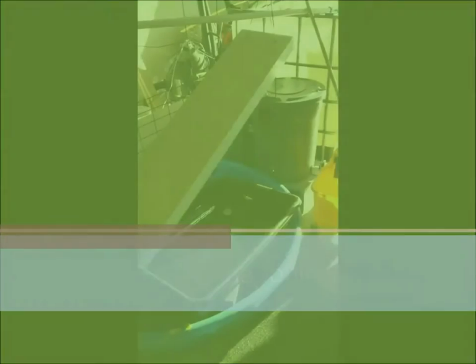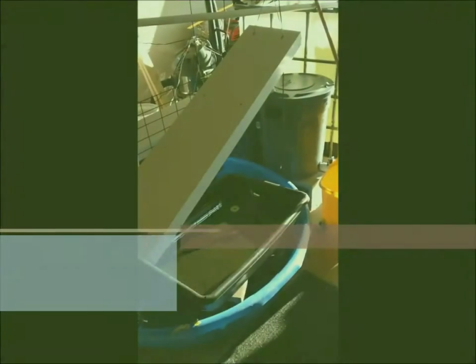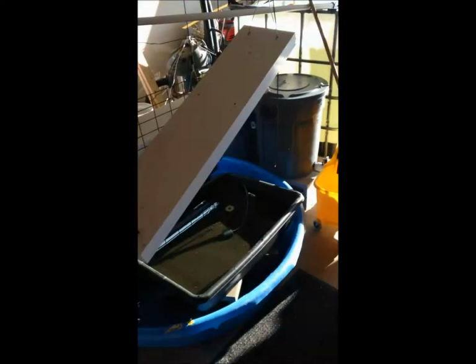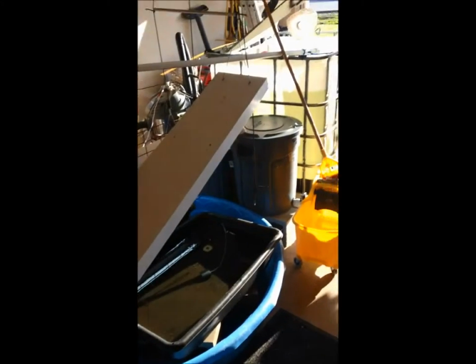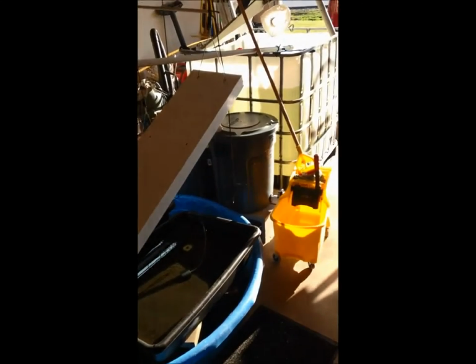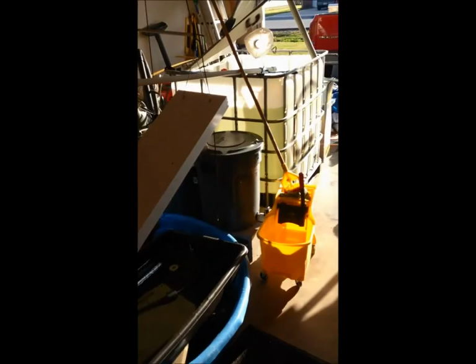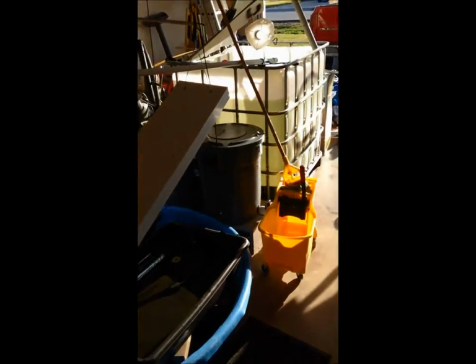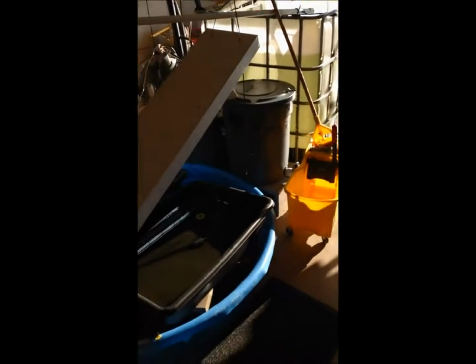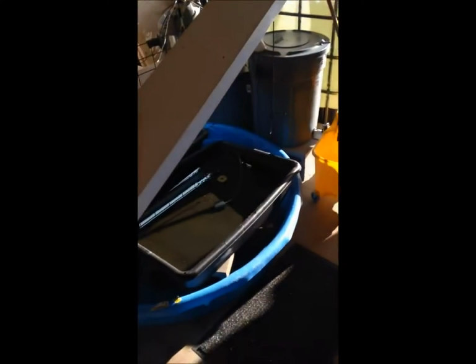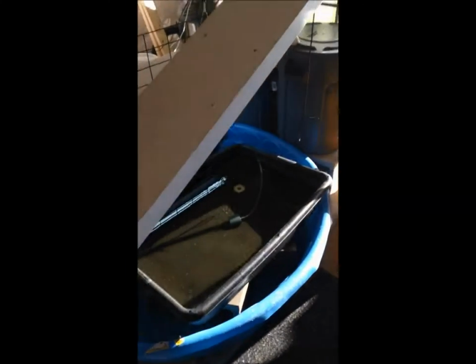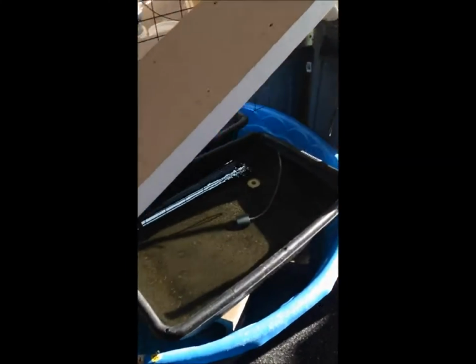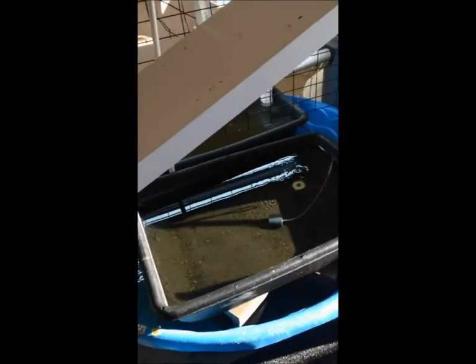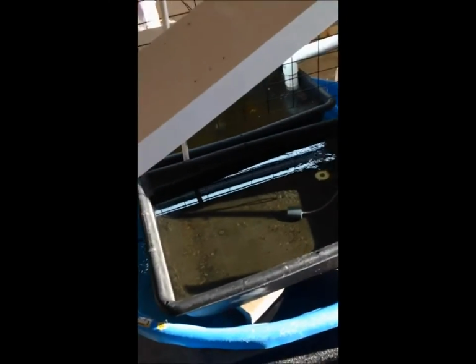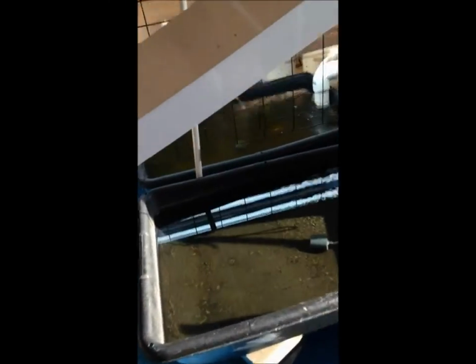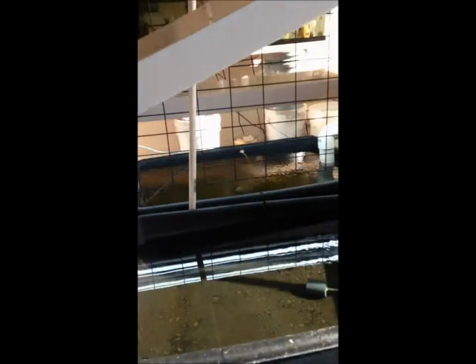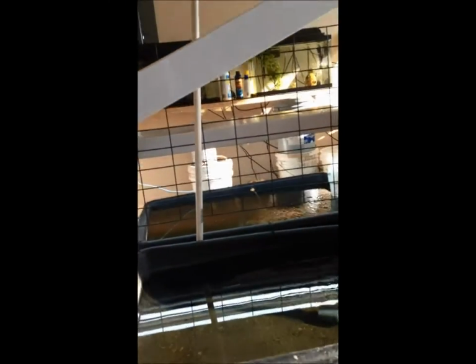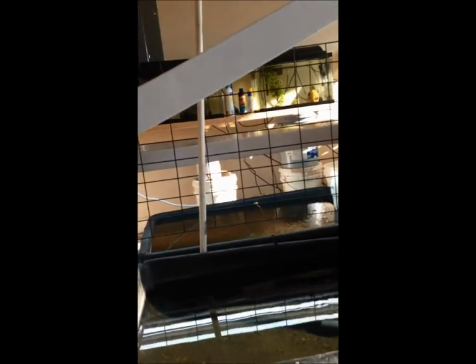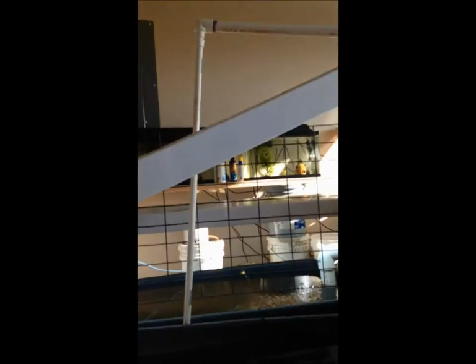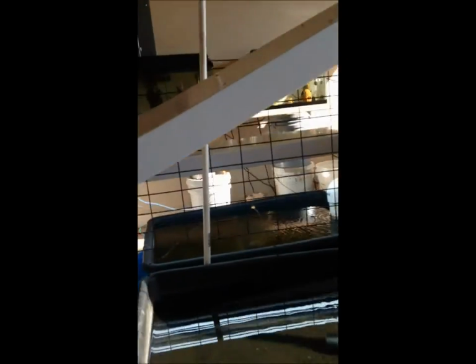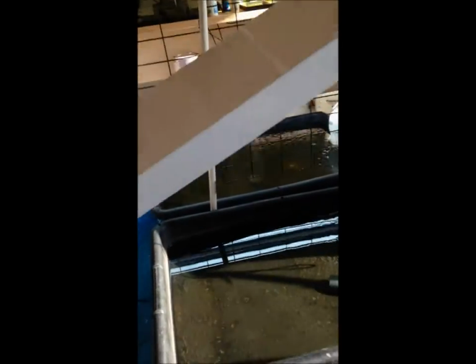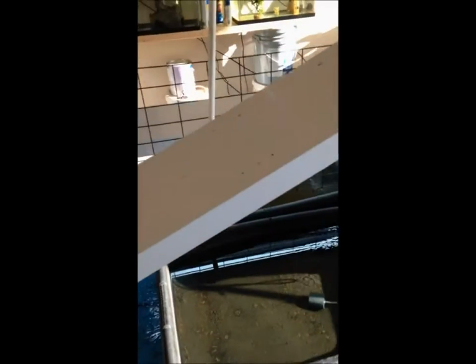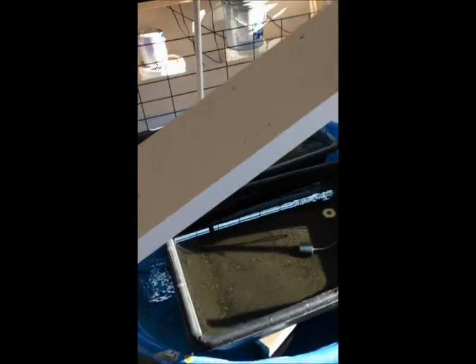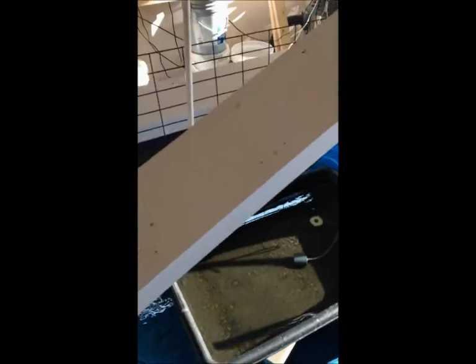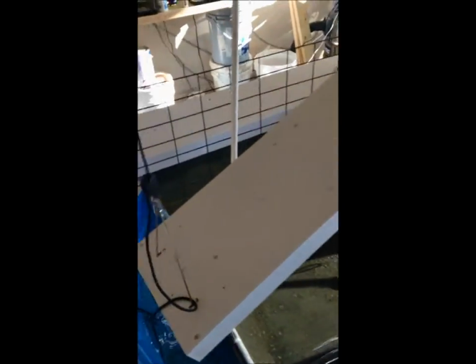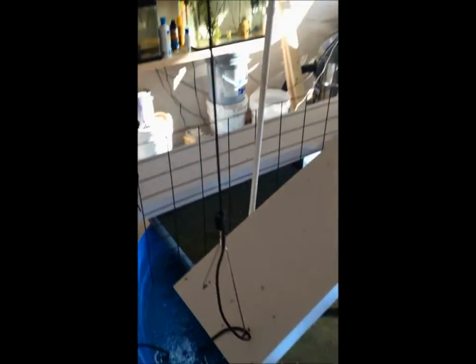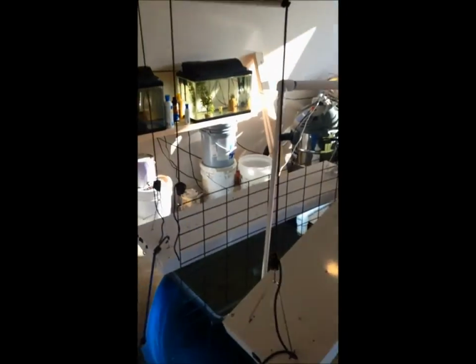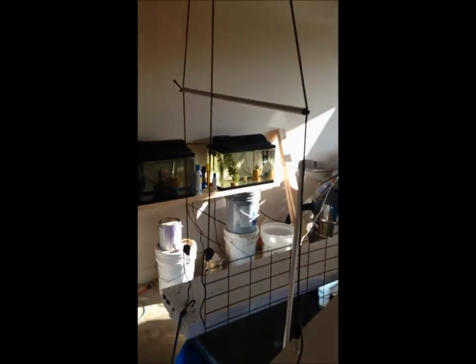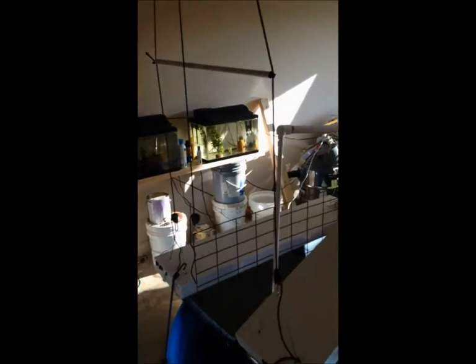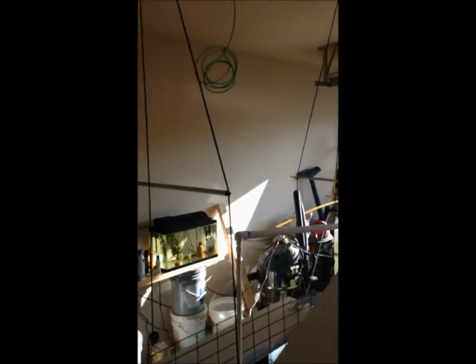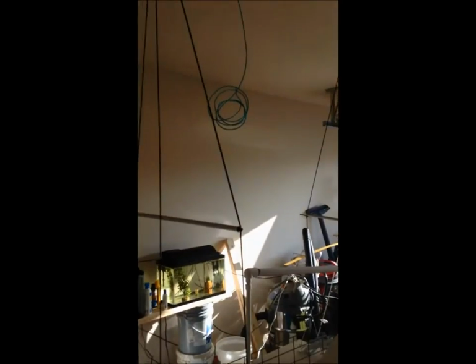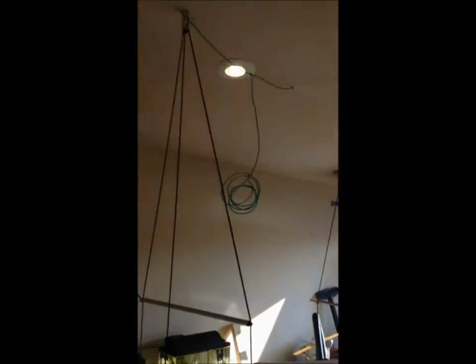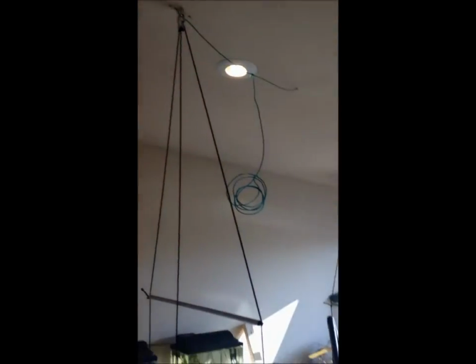I'm going to do a little update on the aquaponic garage. Still haven't got anything planted, but here's my grow light rig, like I've showed that before.